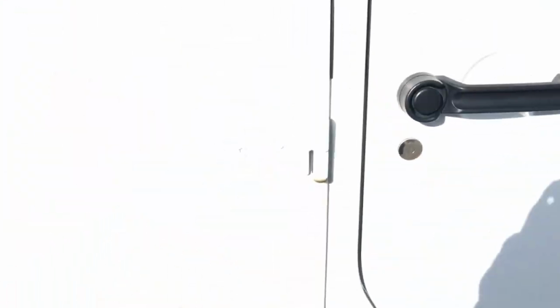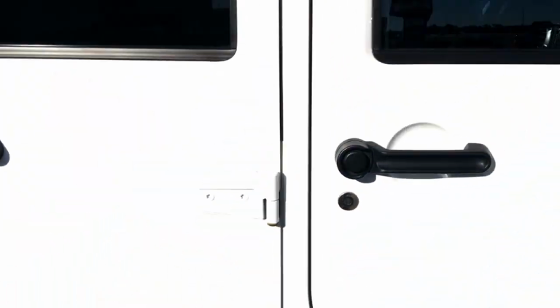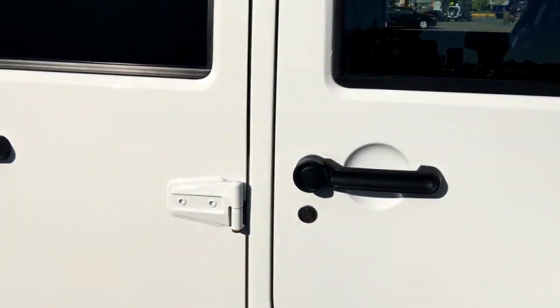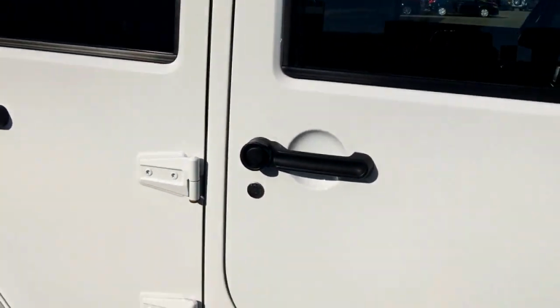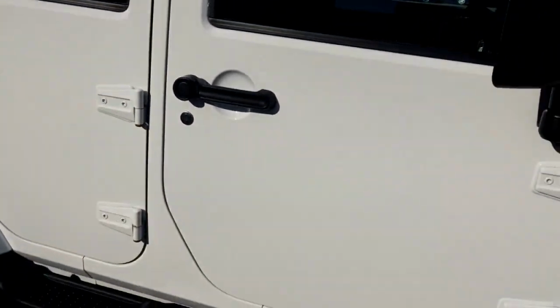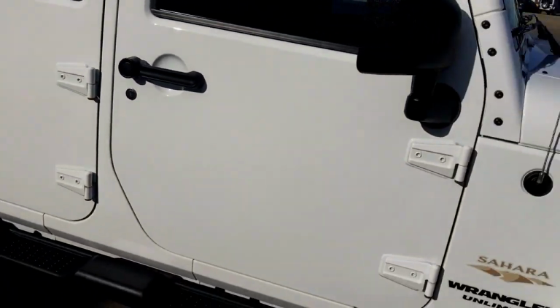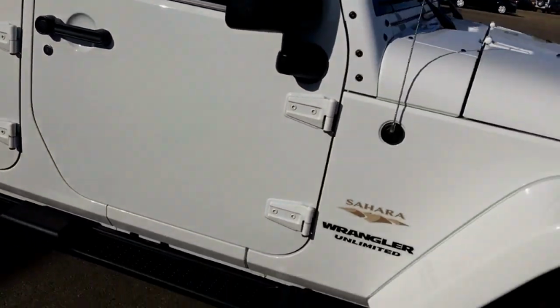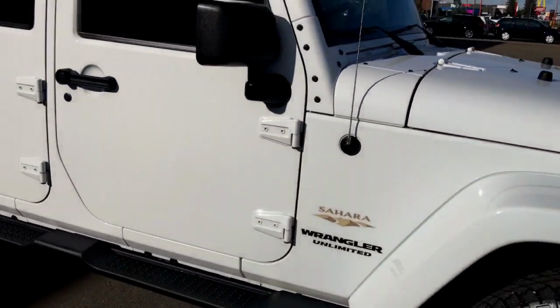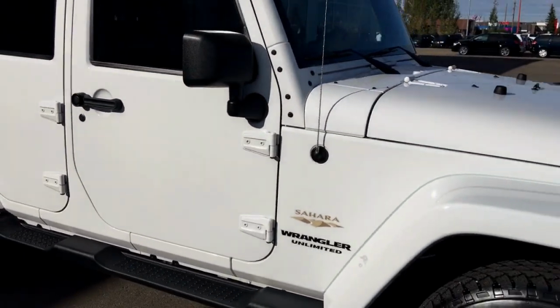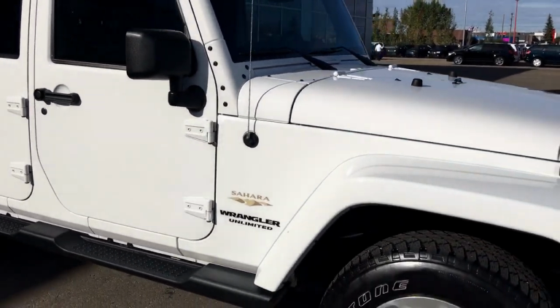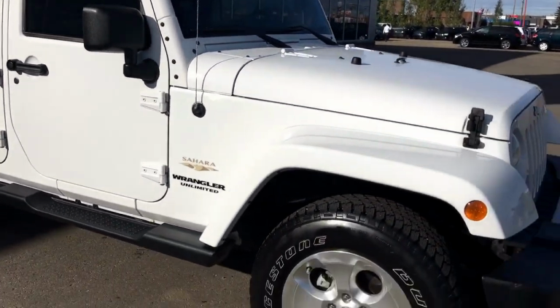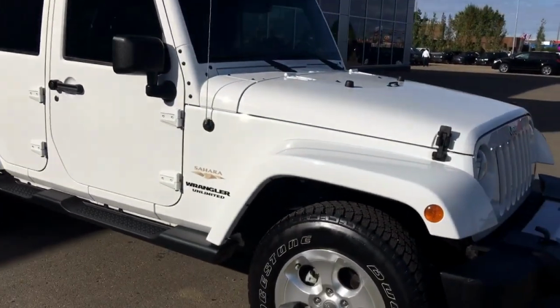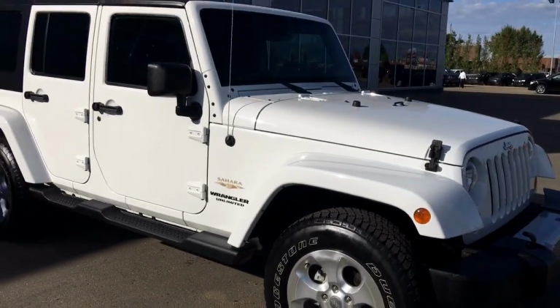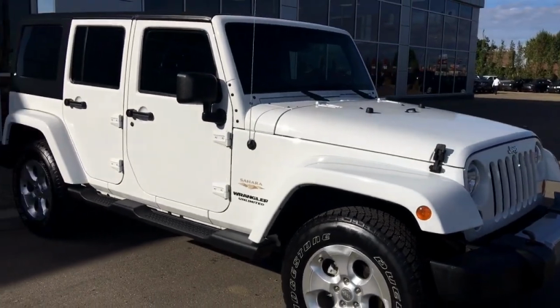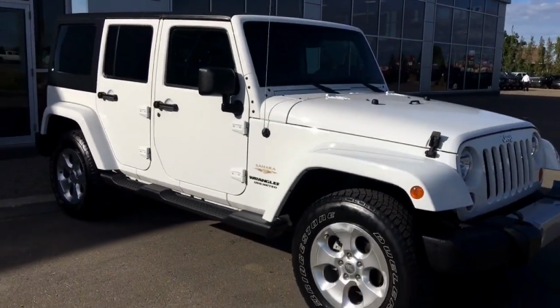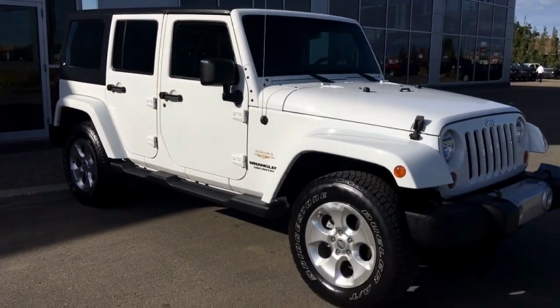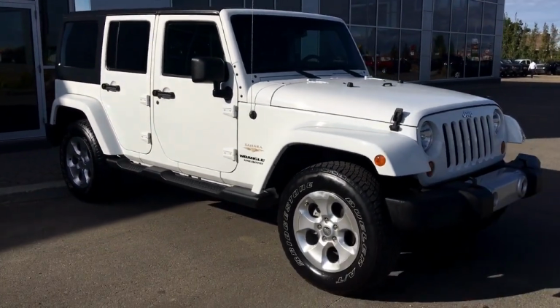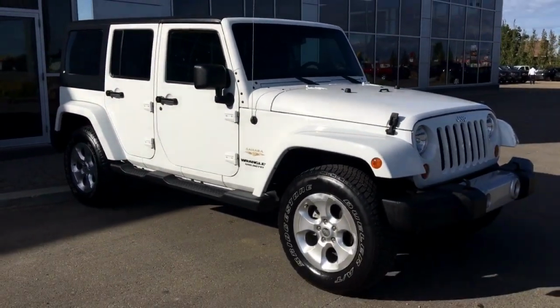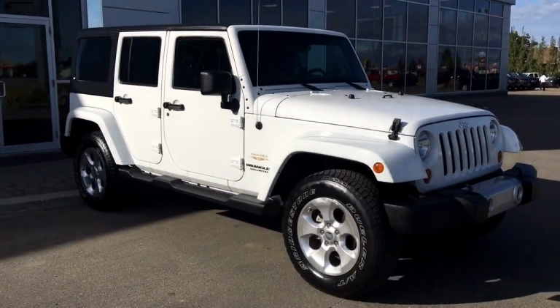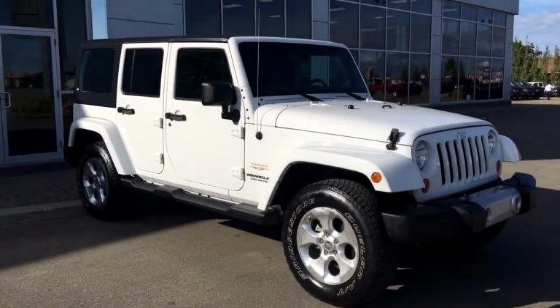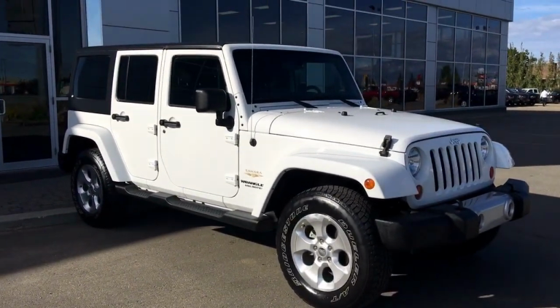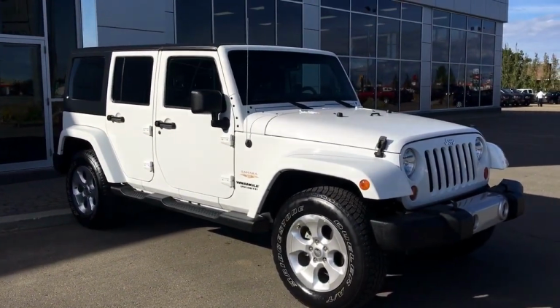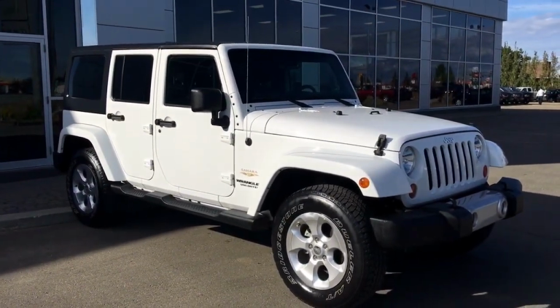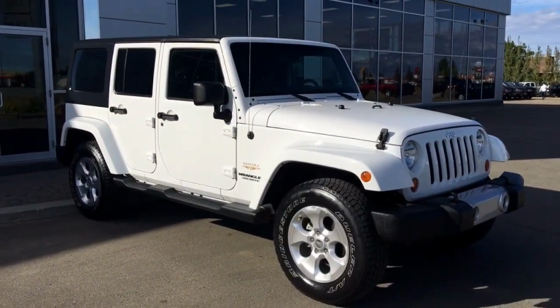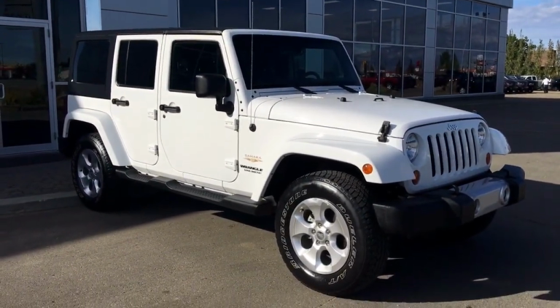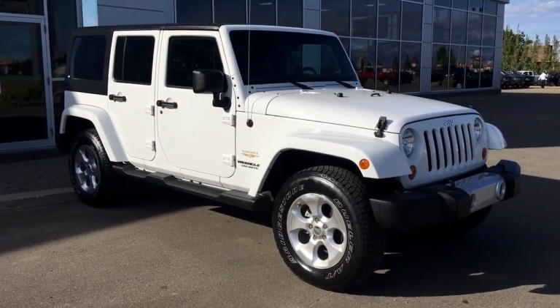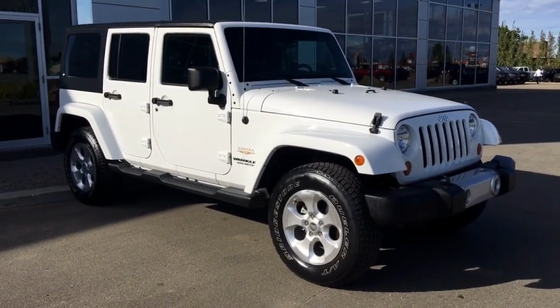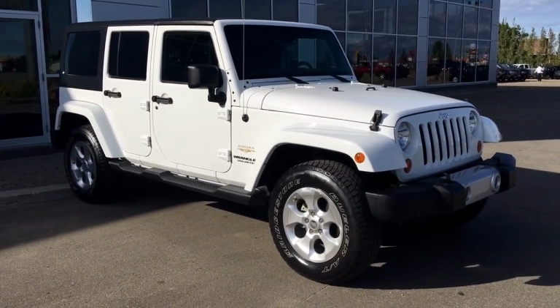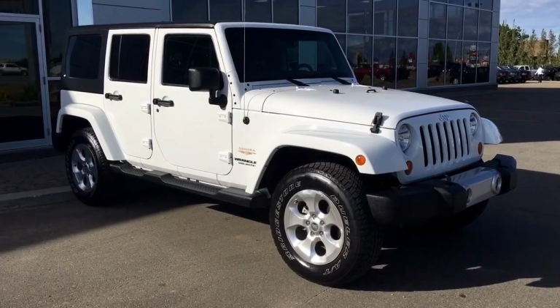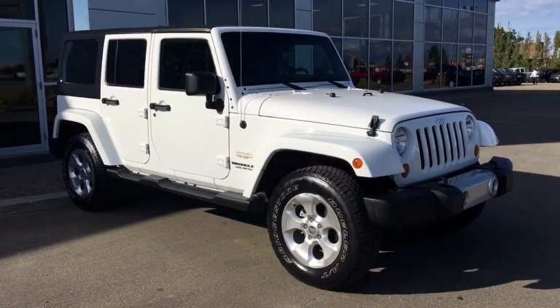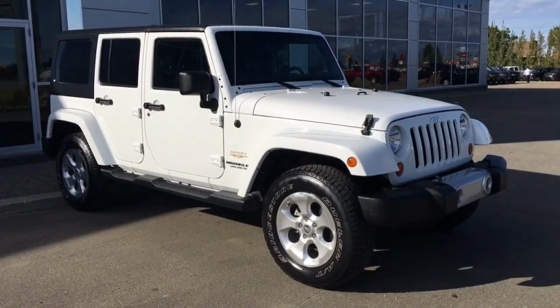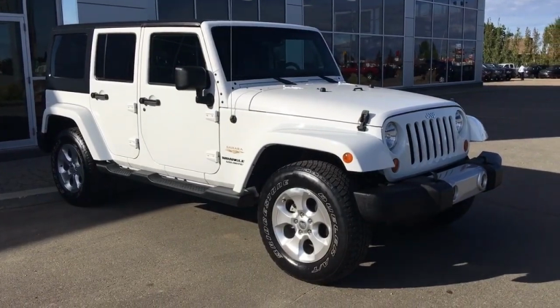Well, if you're interested in taking this beautiful Jeep for a test drive, just simply click or call. We're located at 200 St. Matthews Ave in Spruce Grove, Alberta. Thank you so much for watching and we'll talk to you soon — take care!